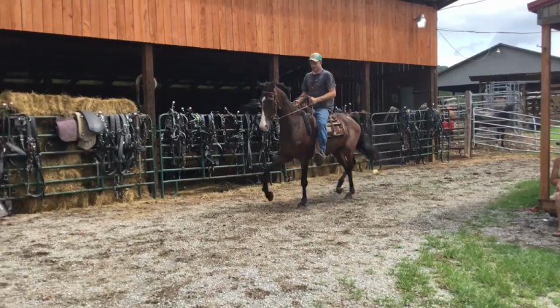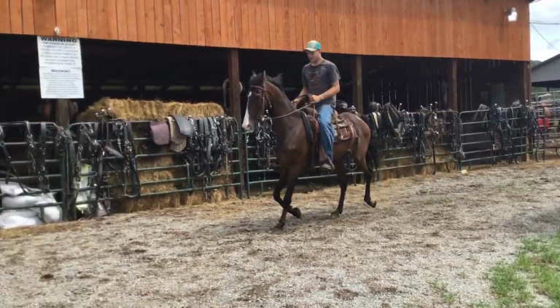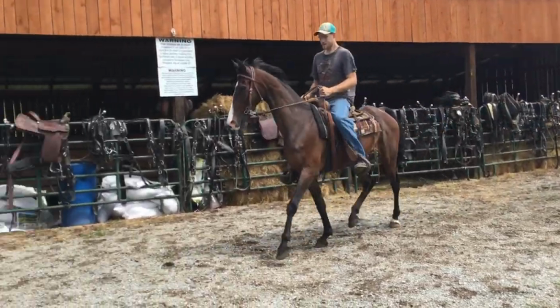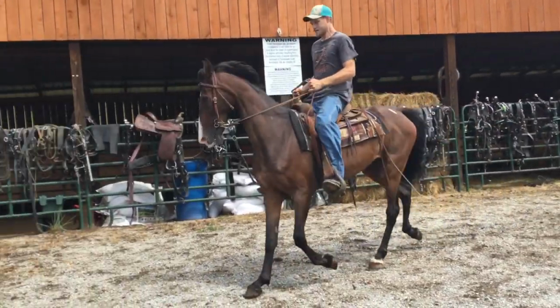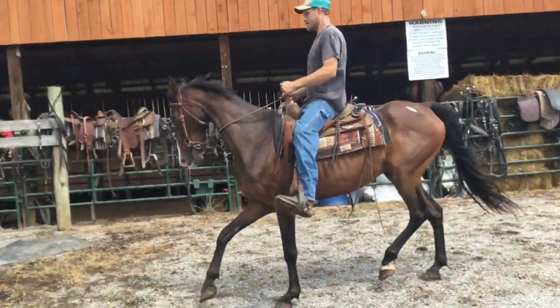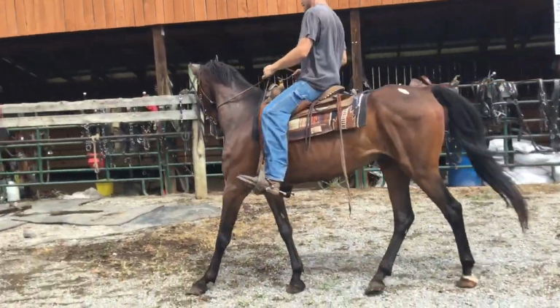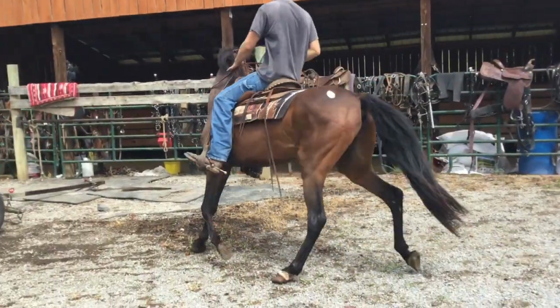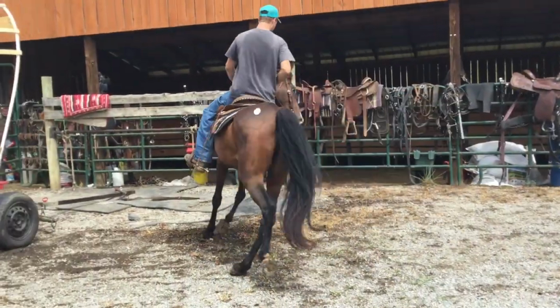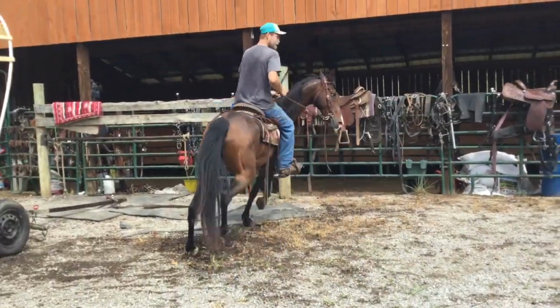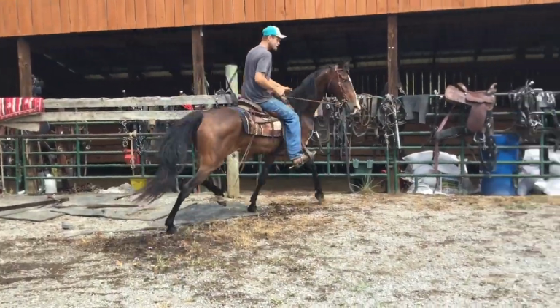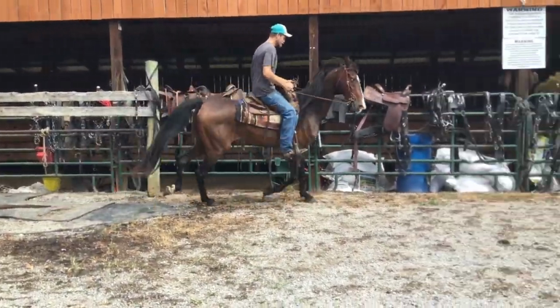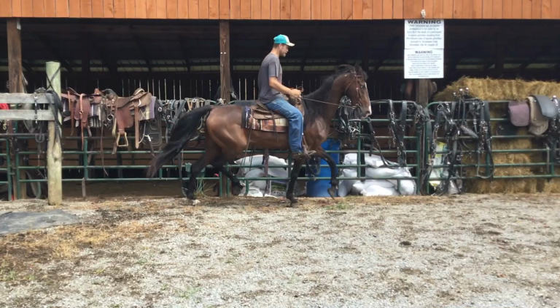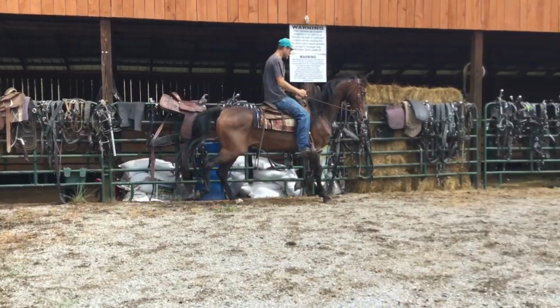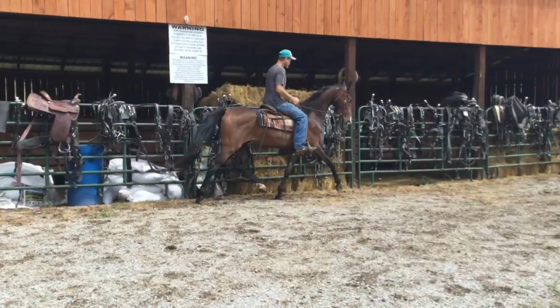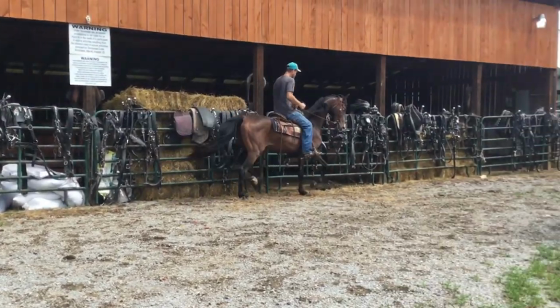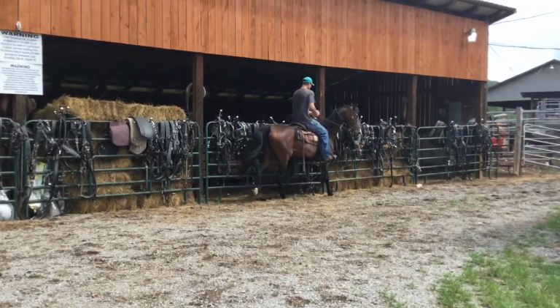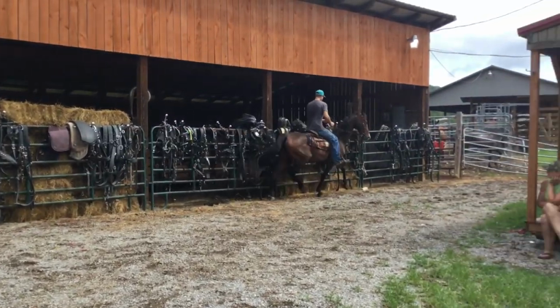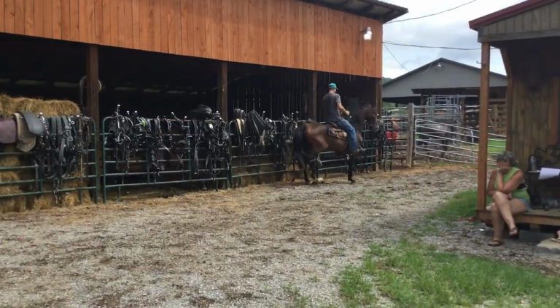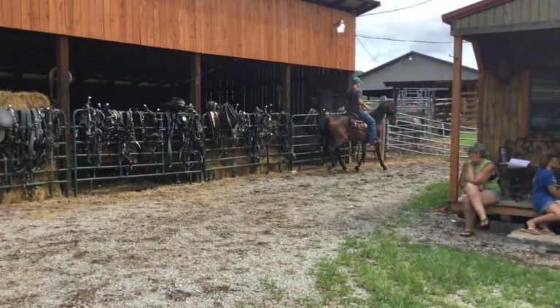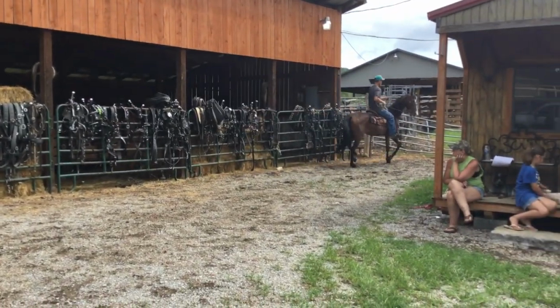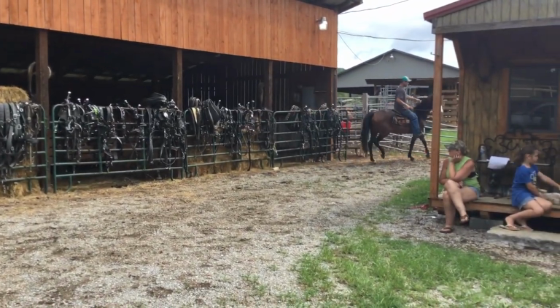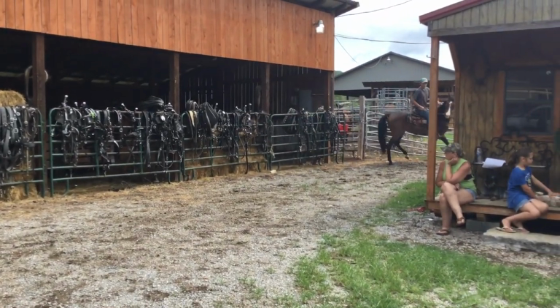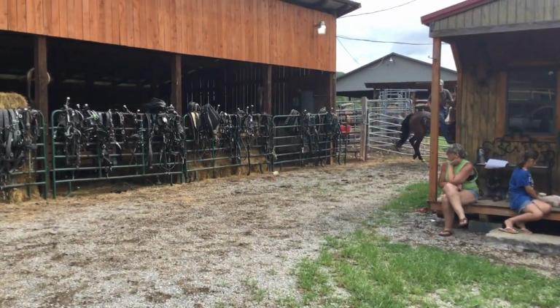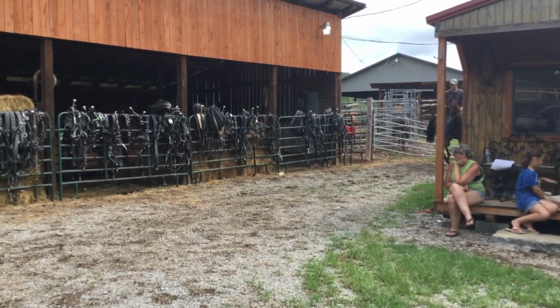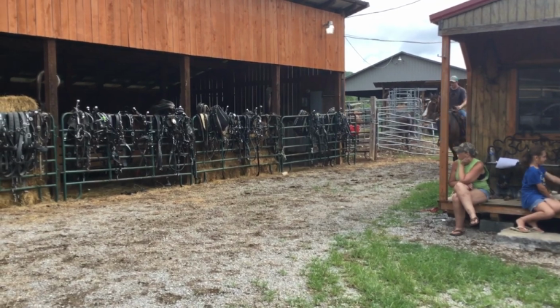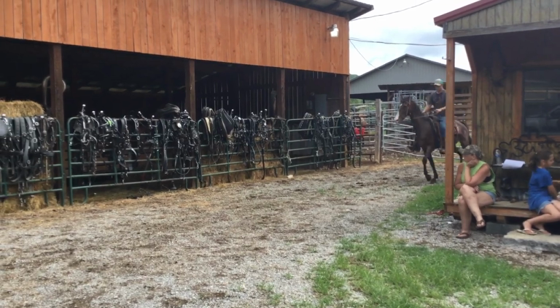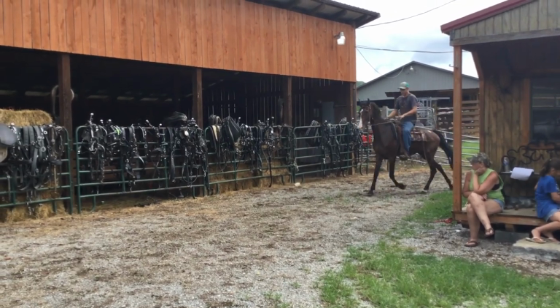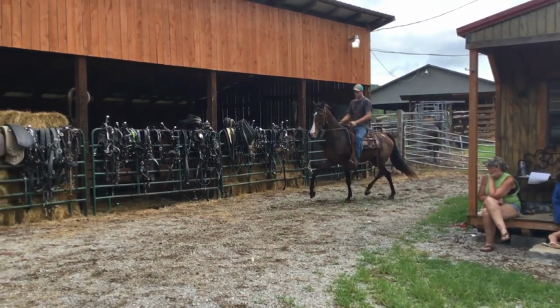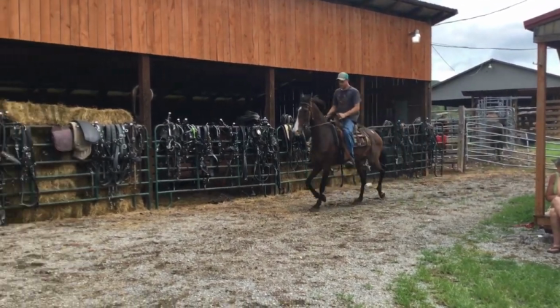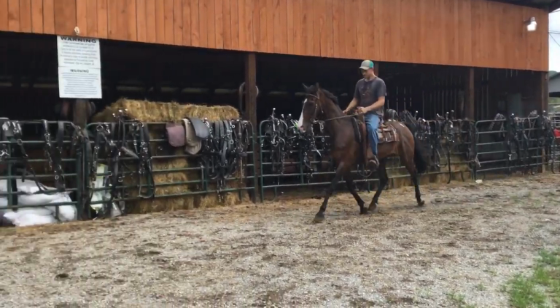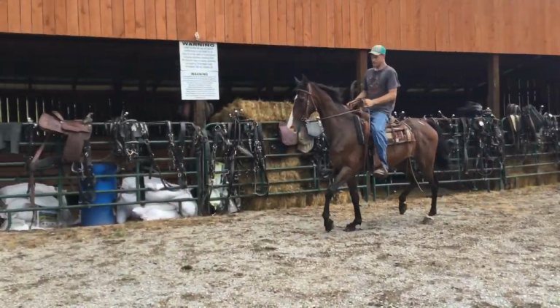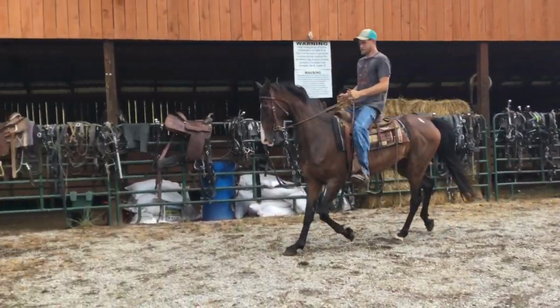Here's a pretty saddlebred gelding, tag 320. They had him in lots of shows, give riding lessons on him. He's really gentle, he's broke good. About 16, 17 years old and a pretty, pretty horse now.